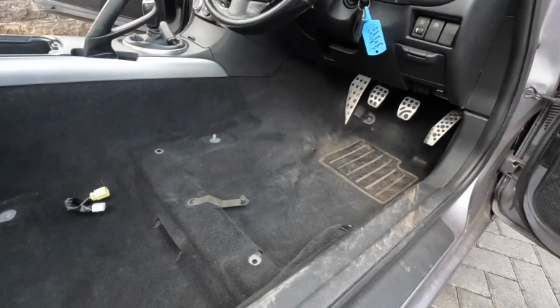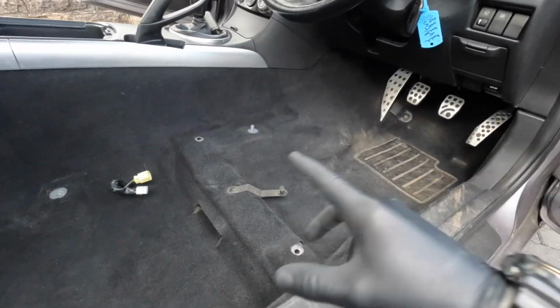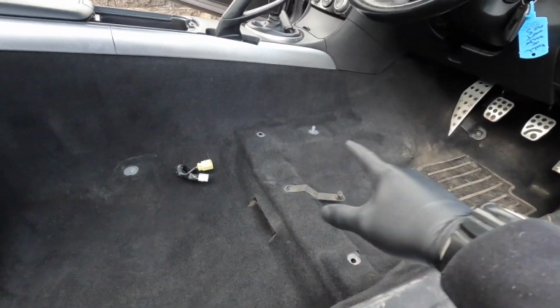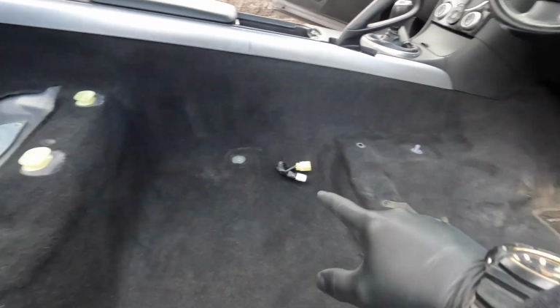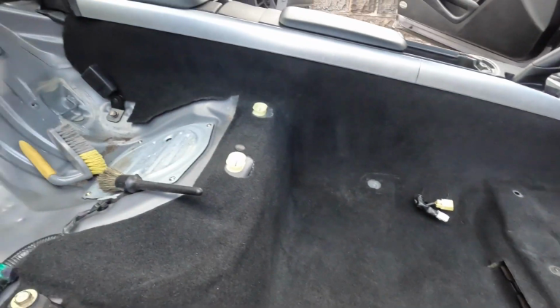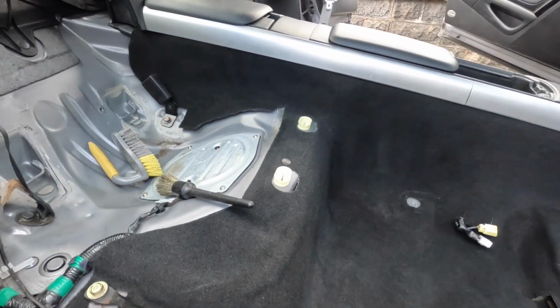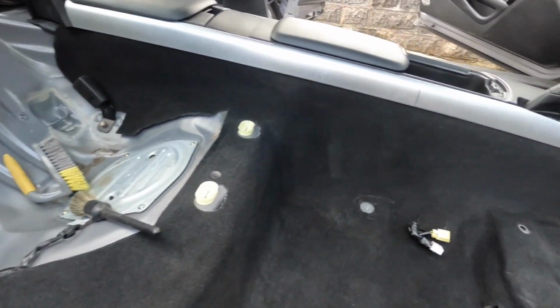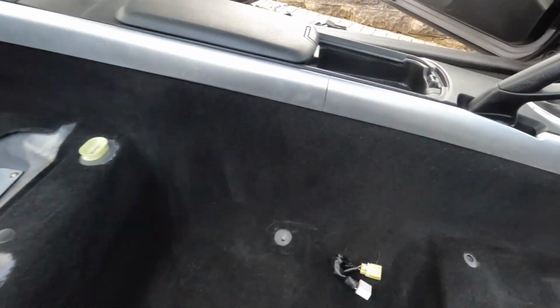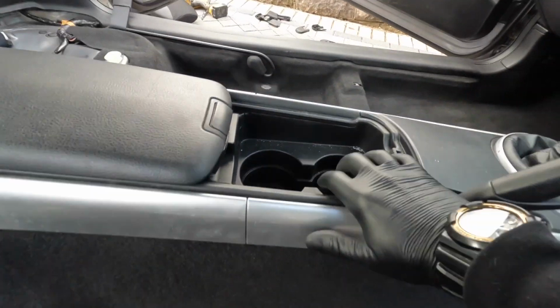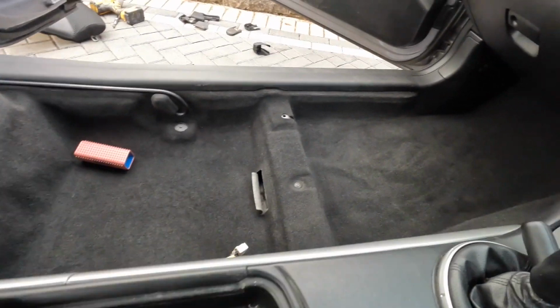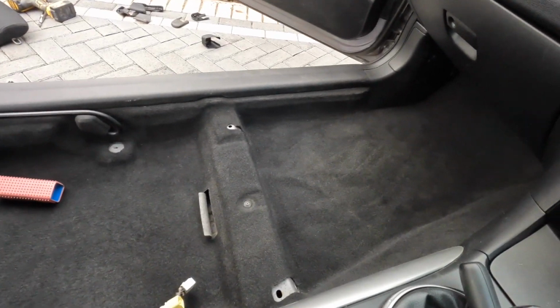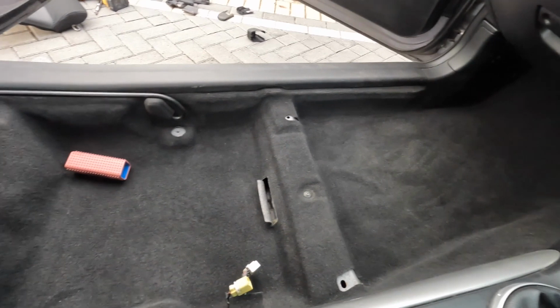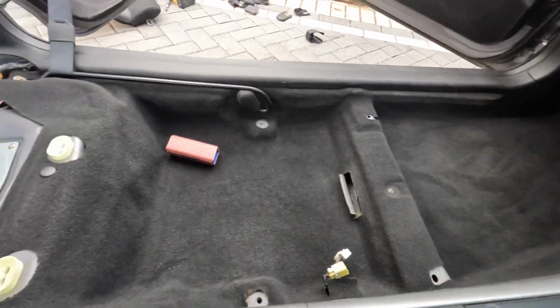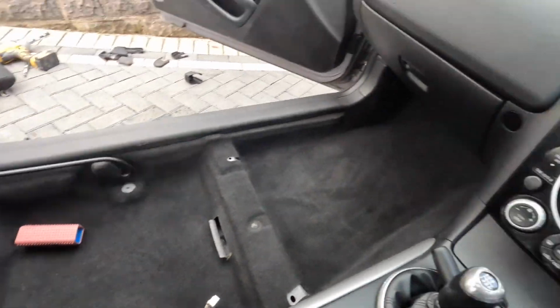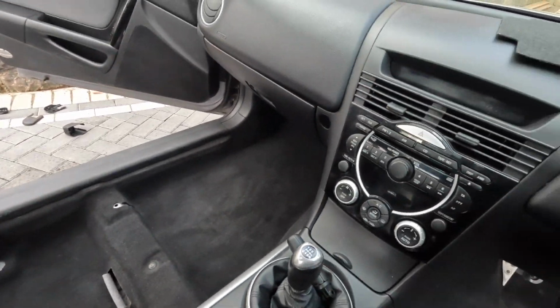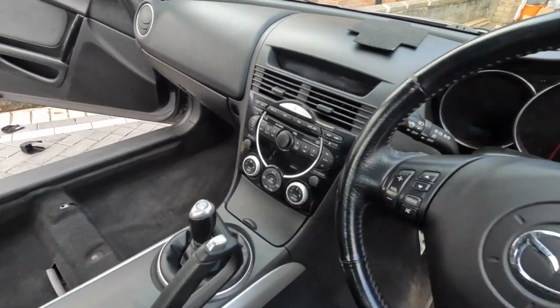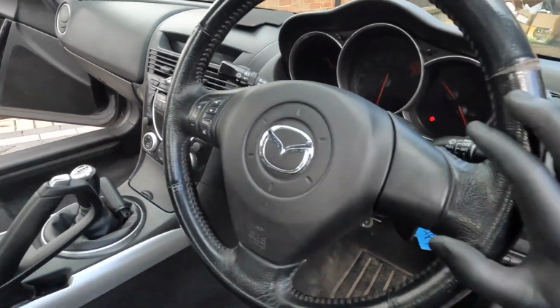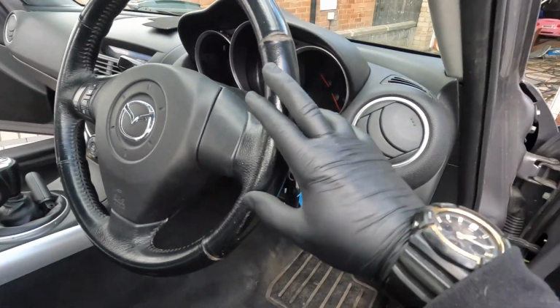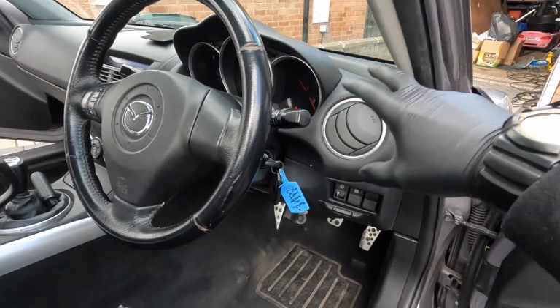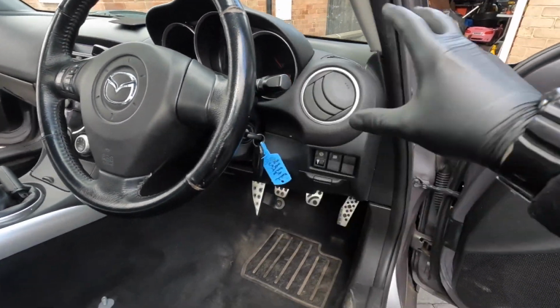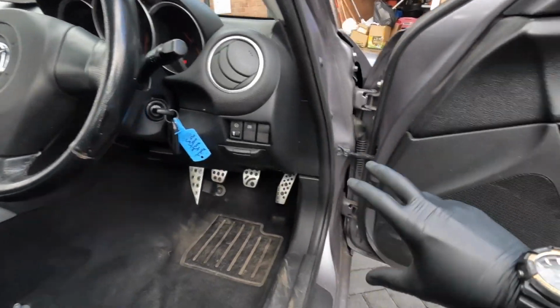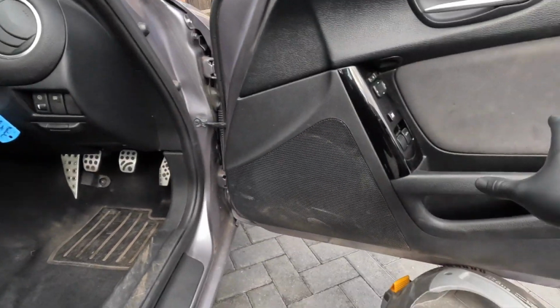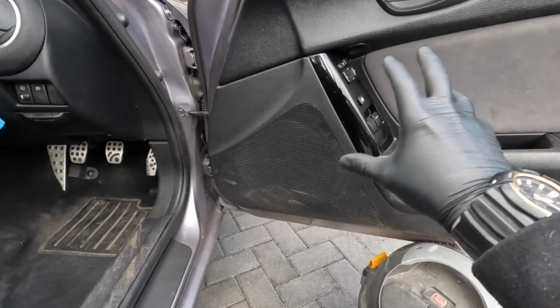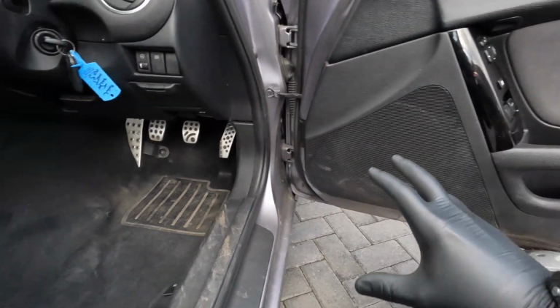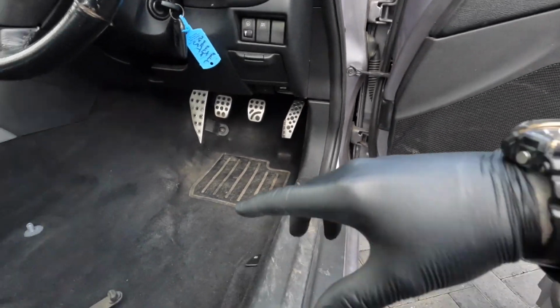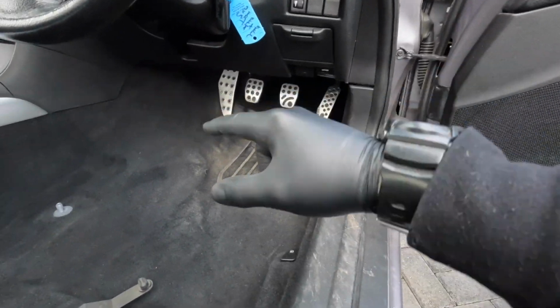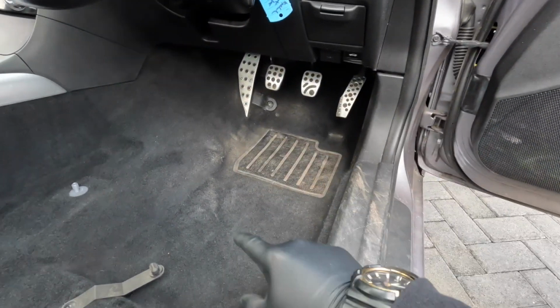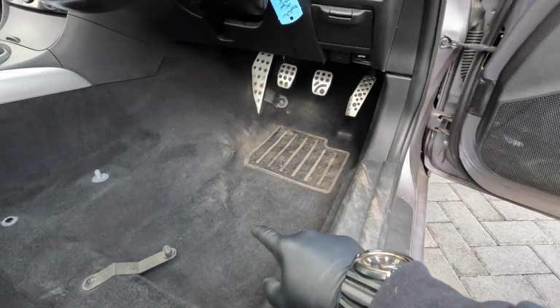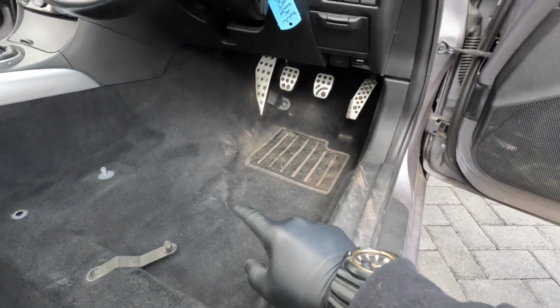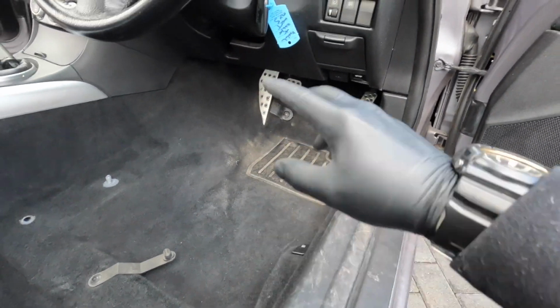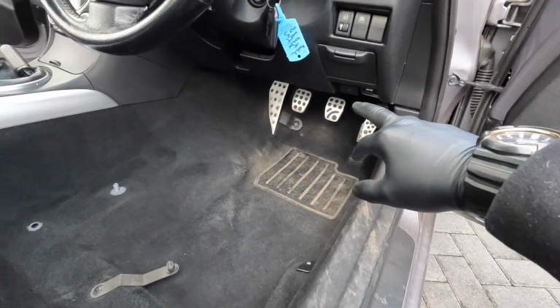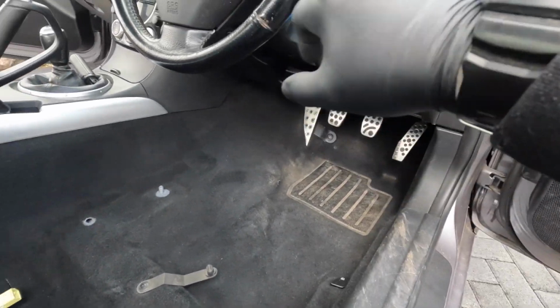All right, that's all the carpets hoovered and the loose dirt off as much as I can. Now we'll give the dash a hoover, get rid of all the dust, door cards, things like that, before we actually start cleaning the carpet, the pedals, etc.